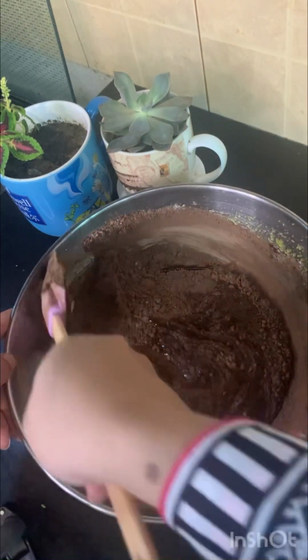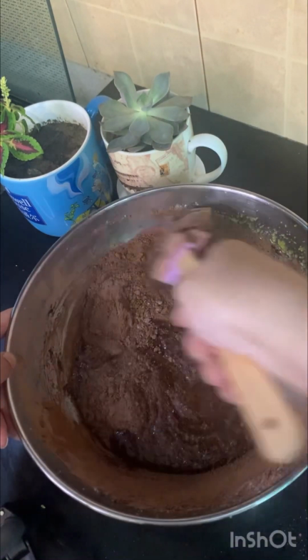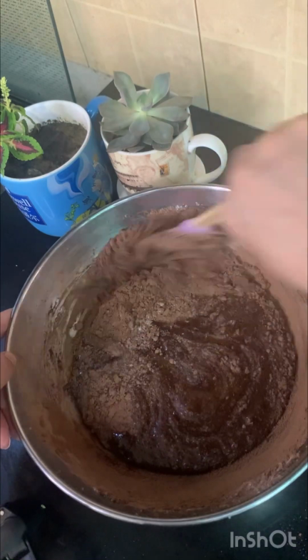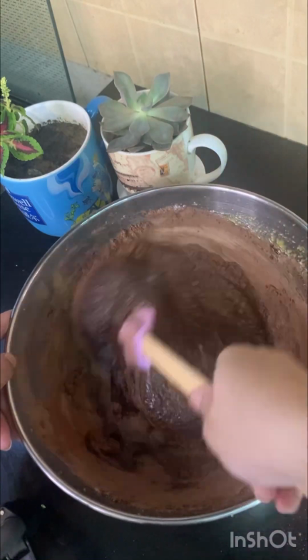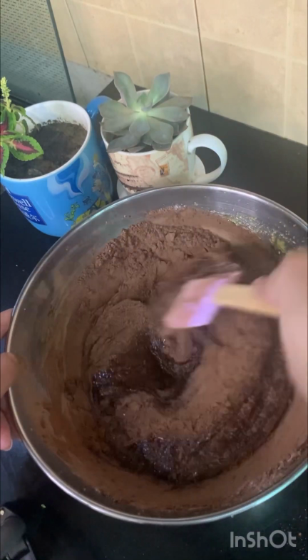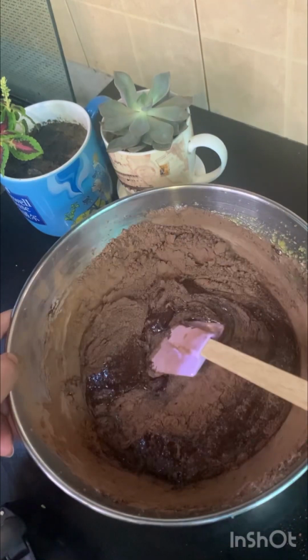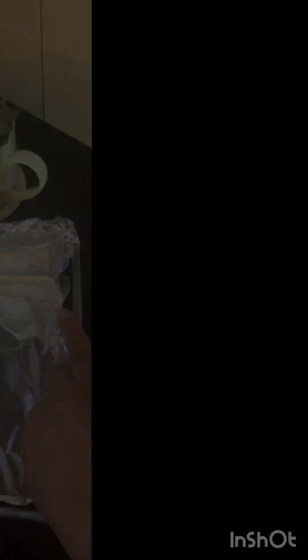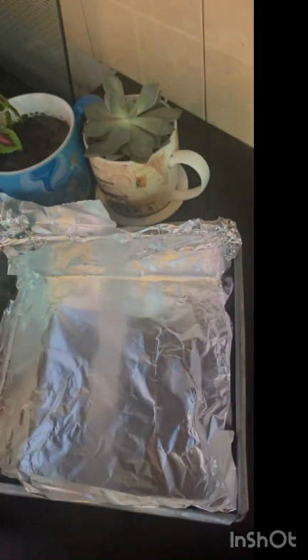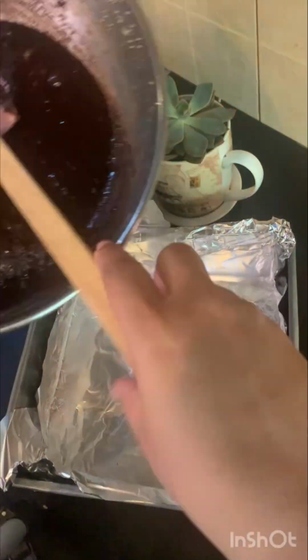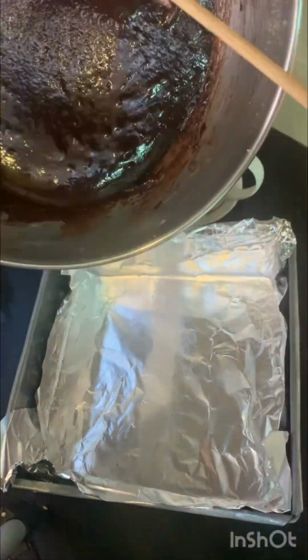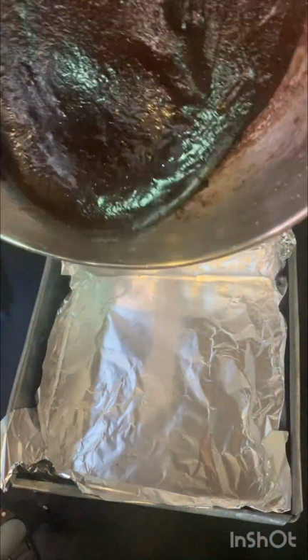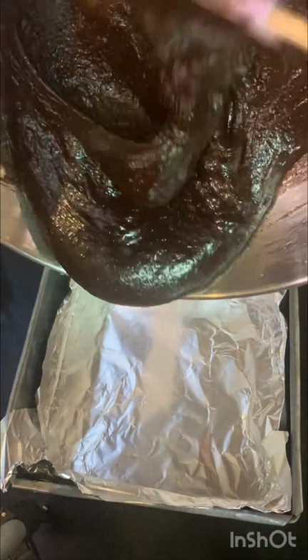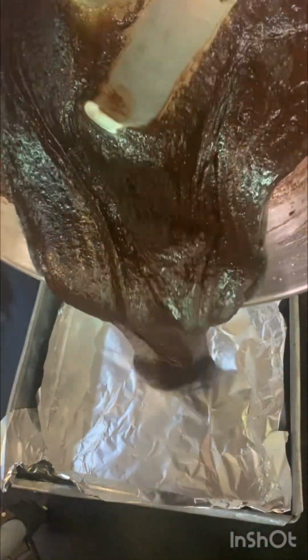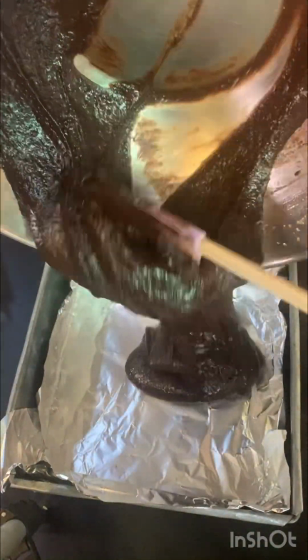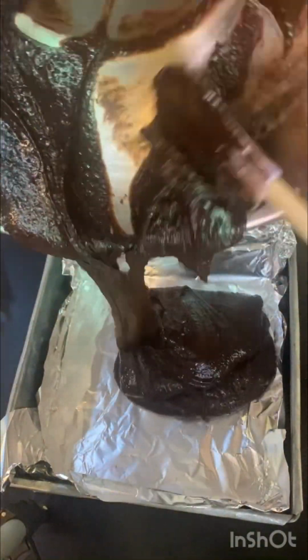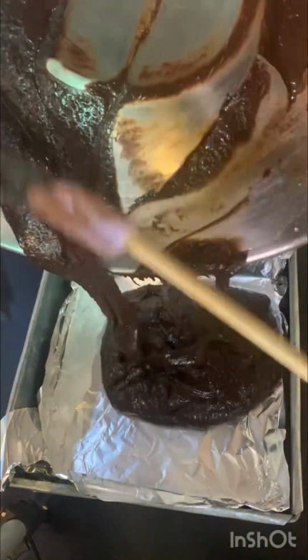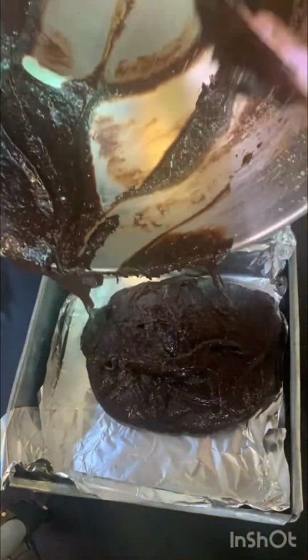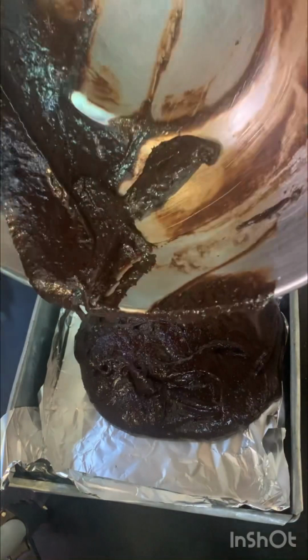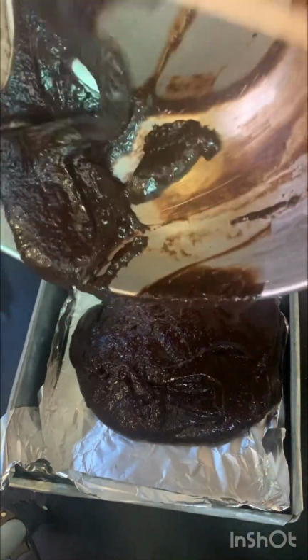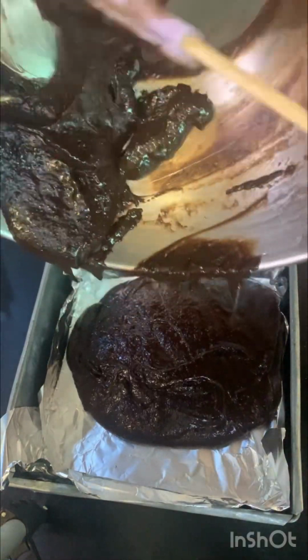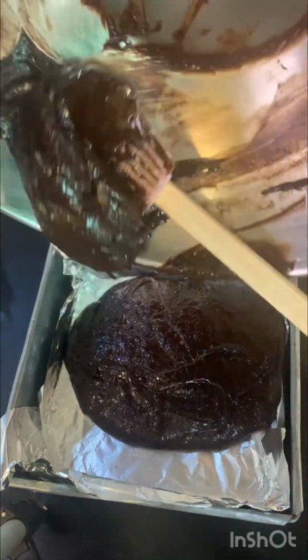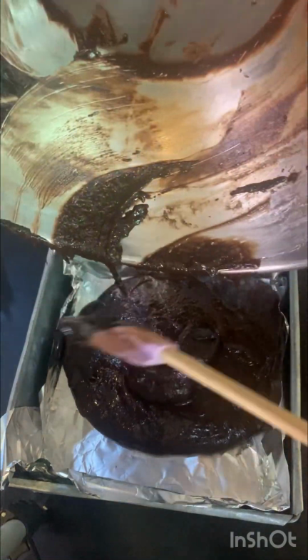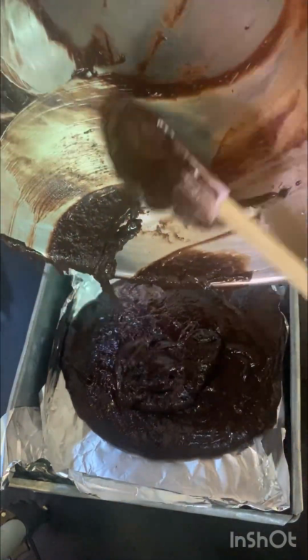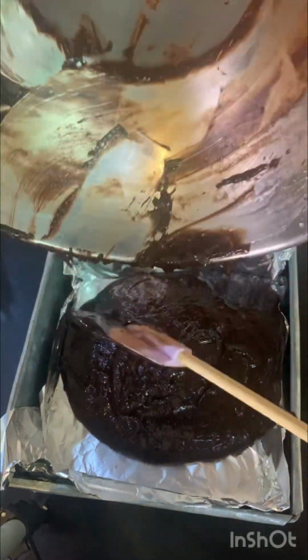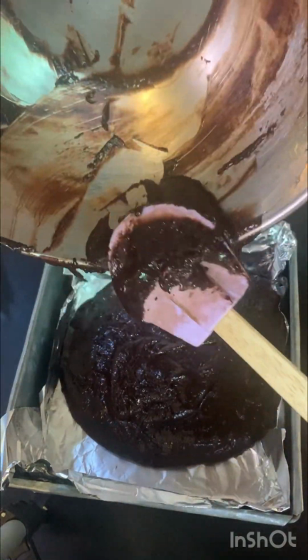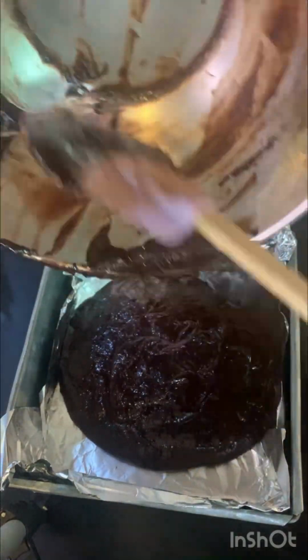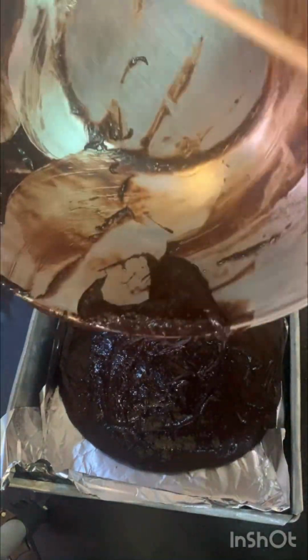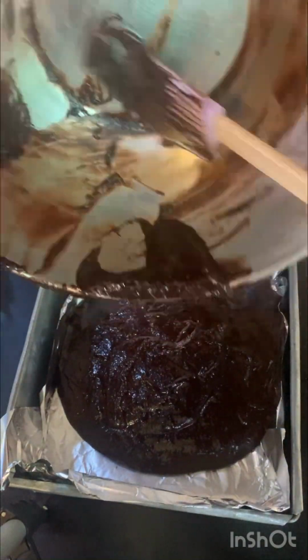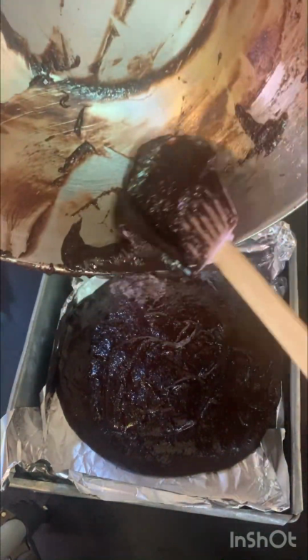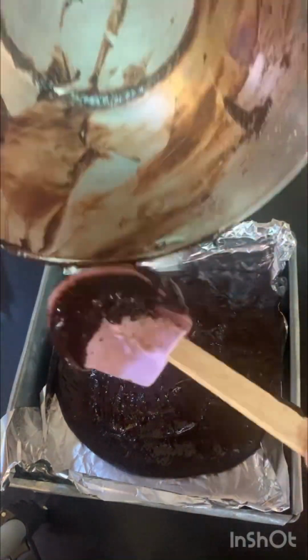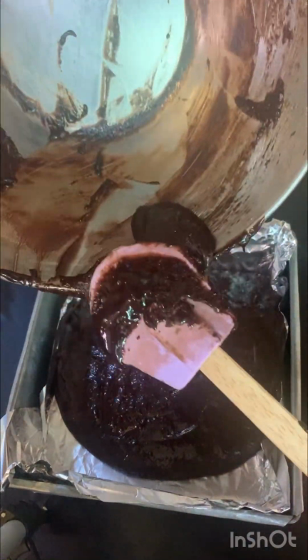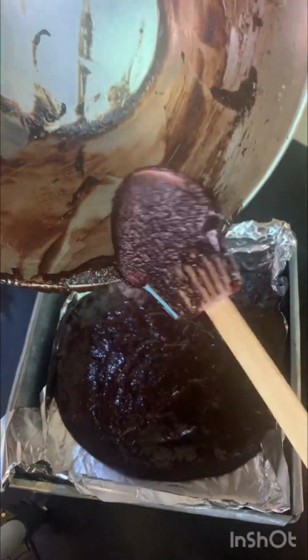Make sure there are no streaks of any dry ingredients. After that, pour the batter into your baking dish. Your fudgy brownies will be ready in almost 20 minutes.